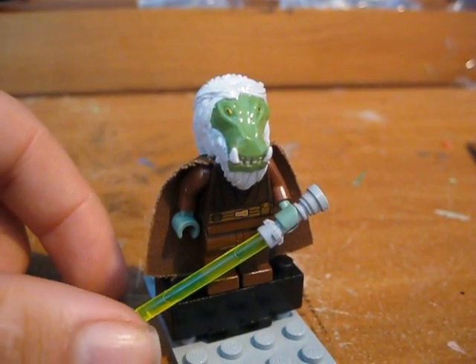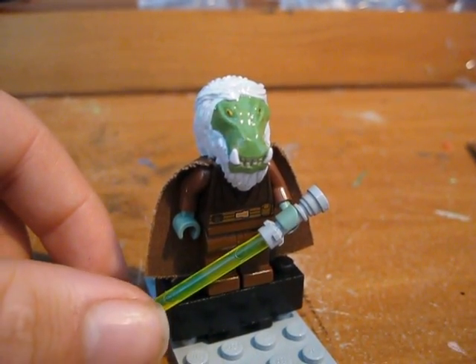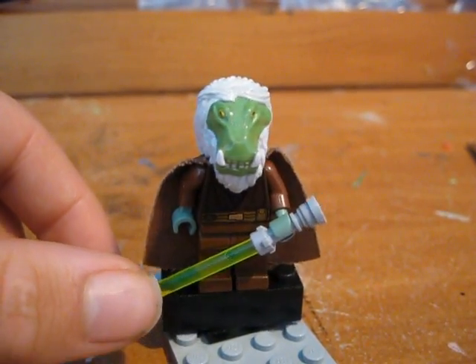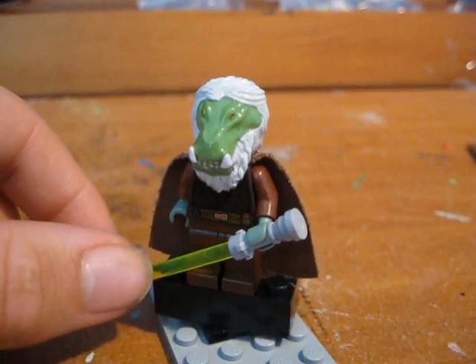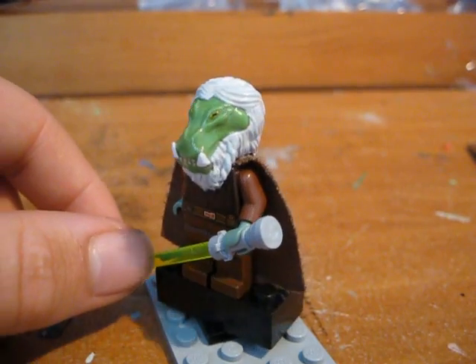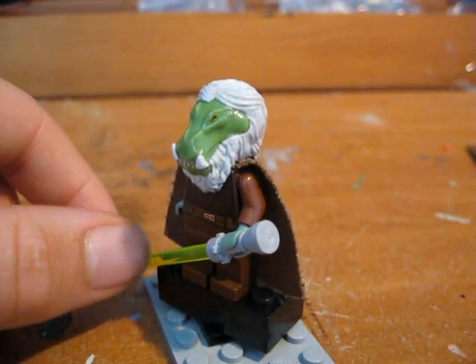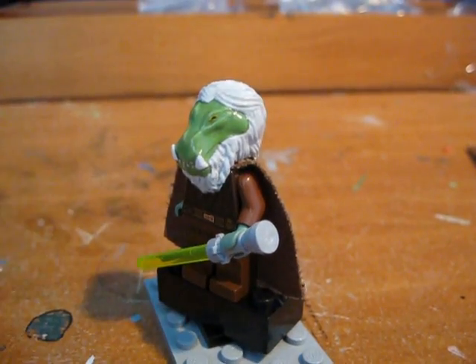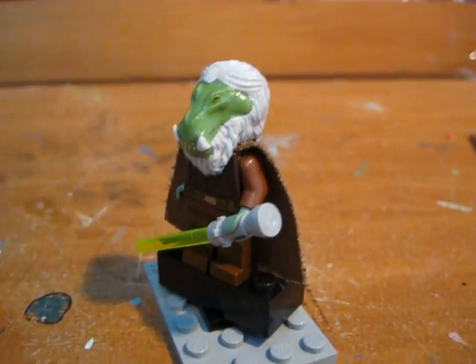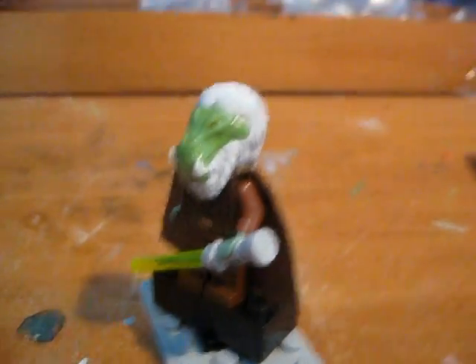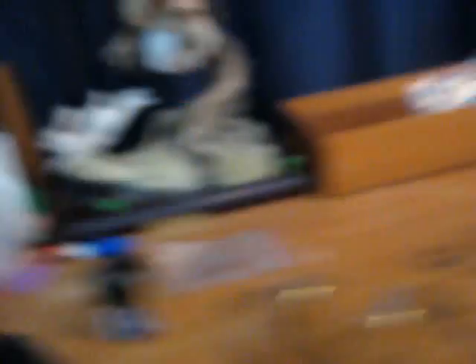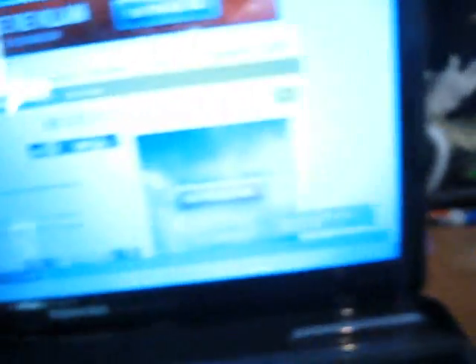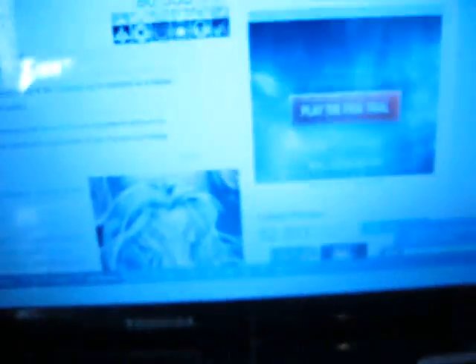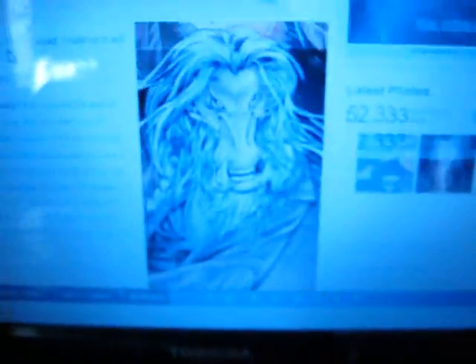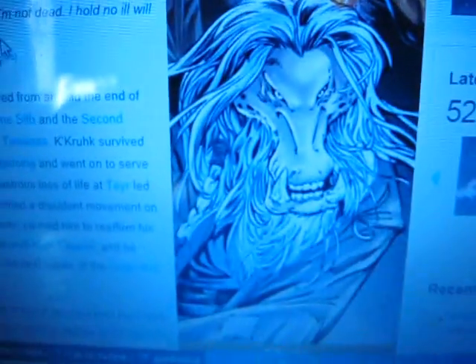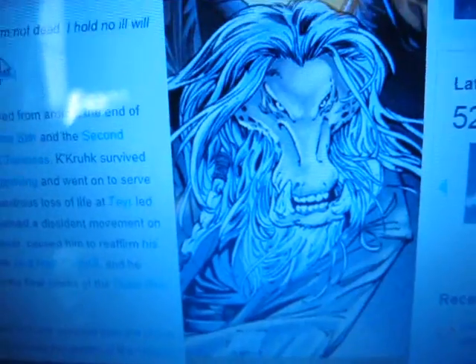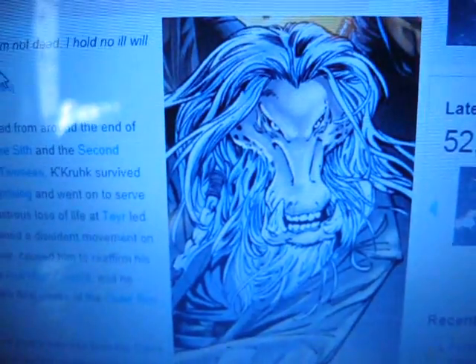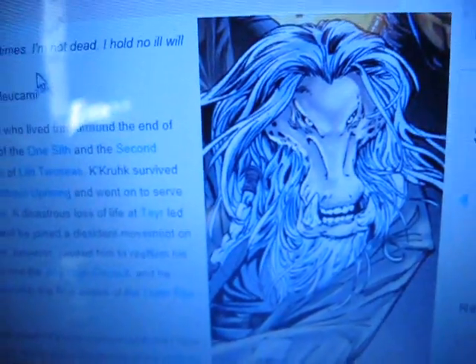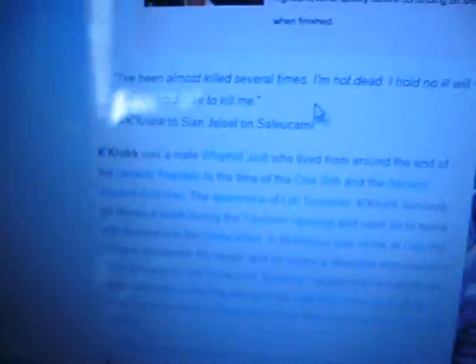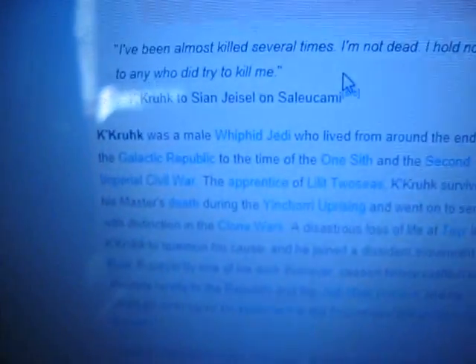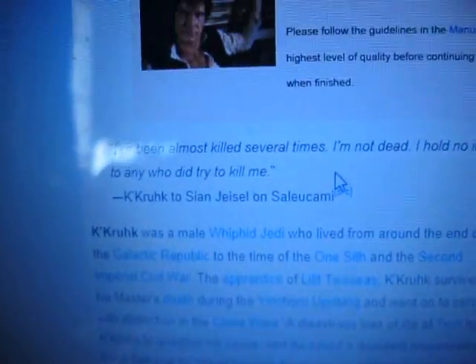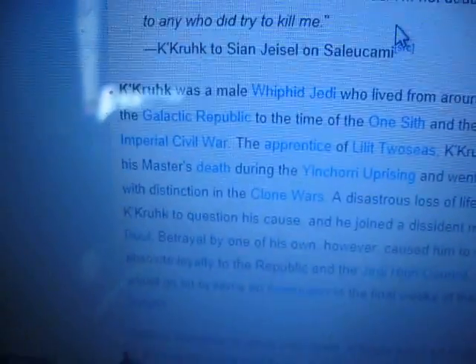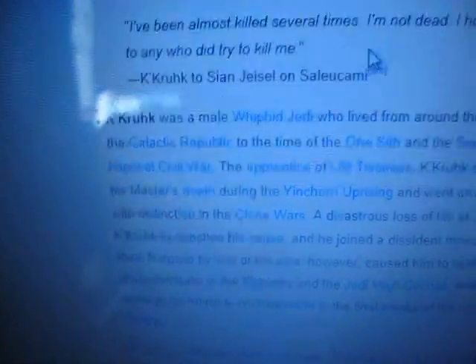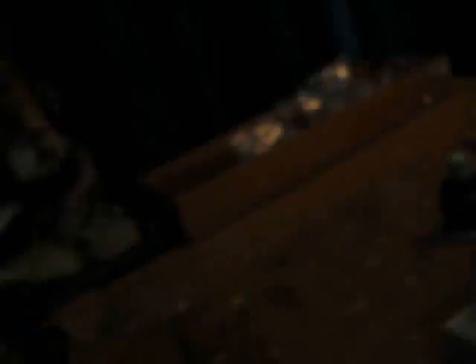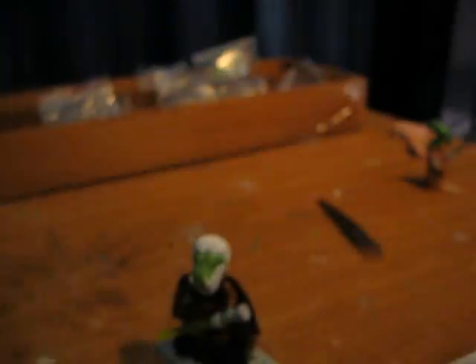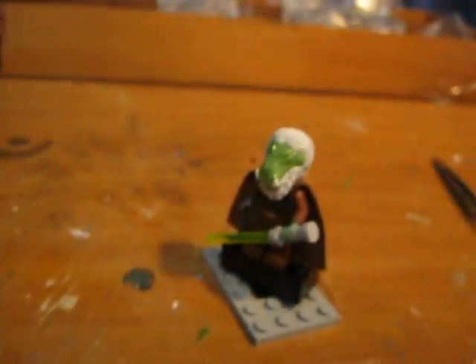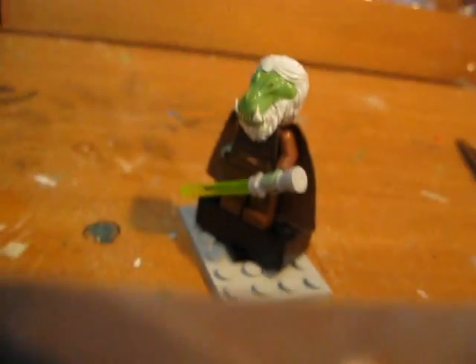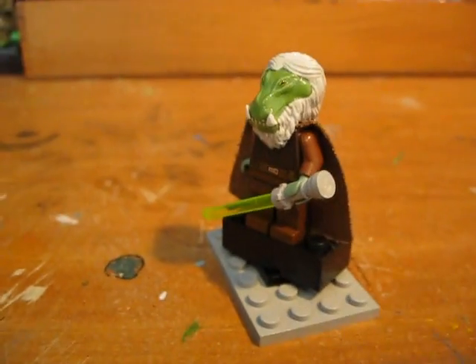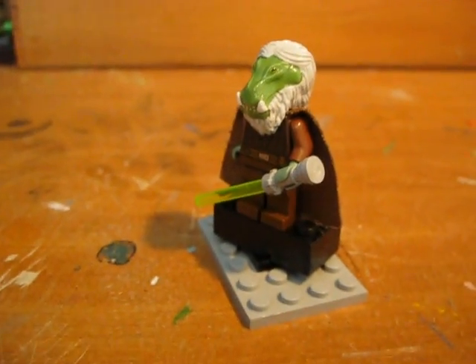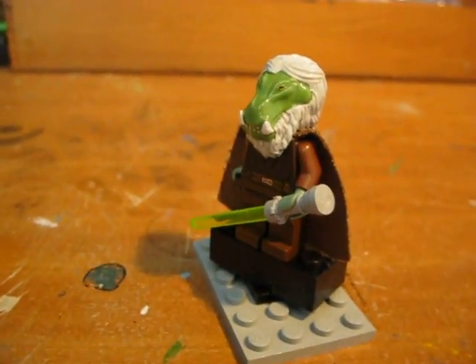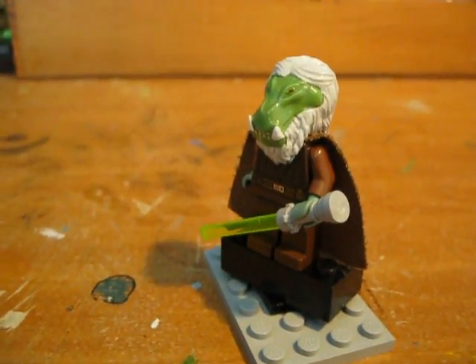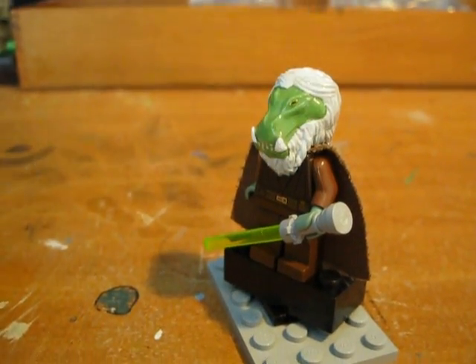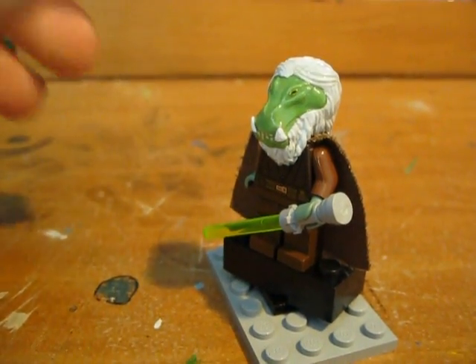And today I've done a custom head mould of the famous Jedi from the comic books slash expanded universe, K'Kruhk. There it is. So this head has turned out, I think, extremely well.